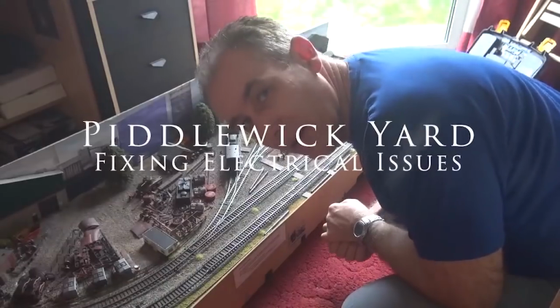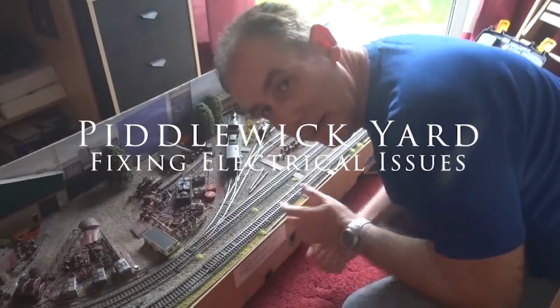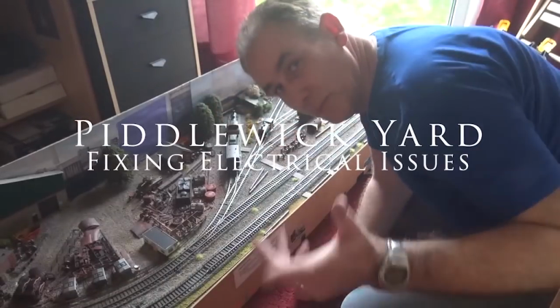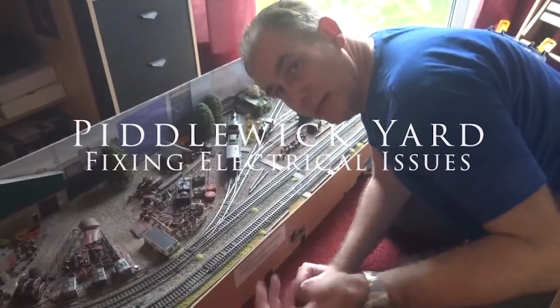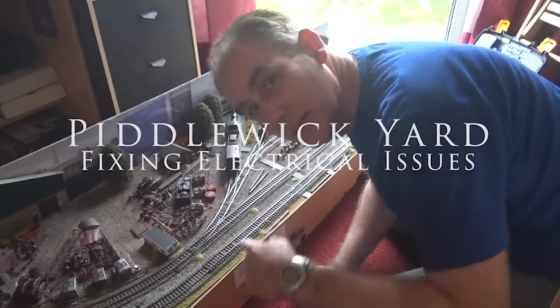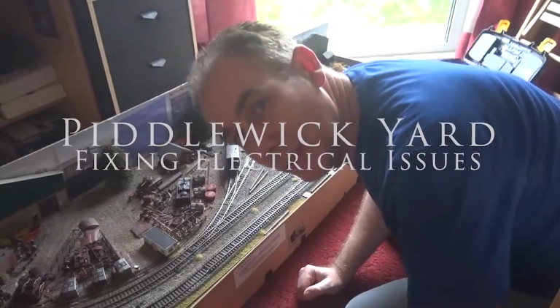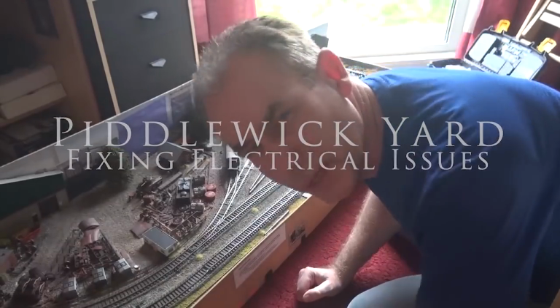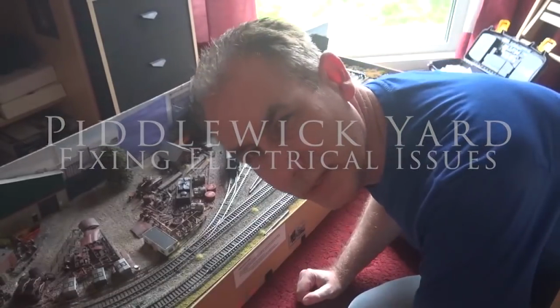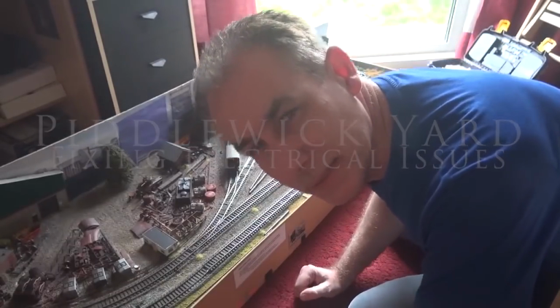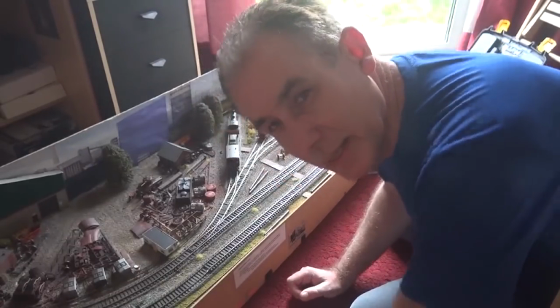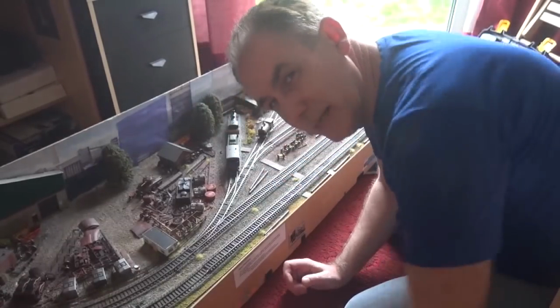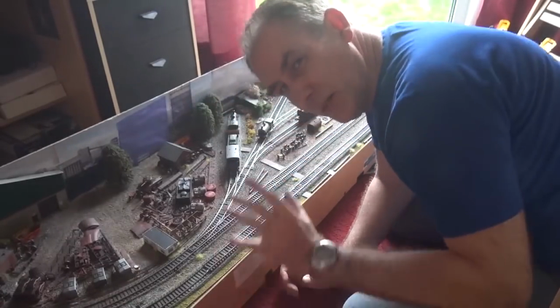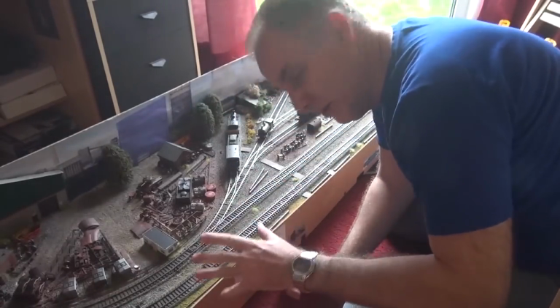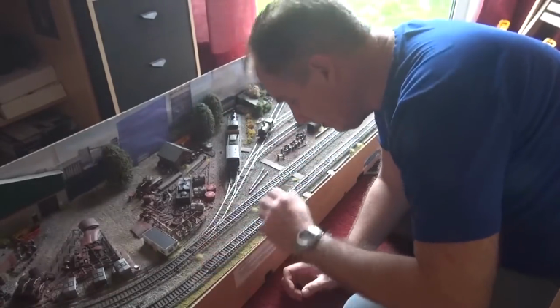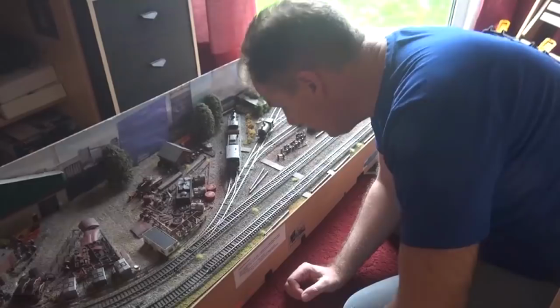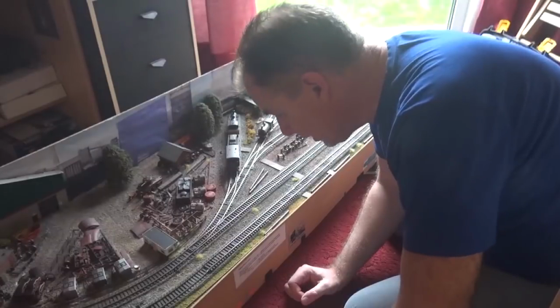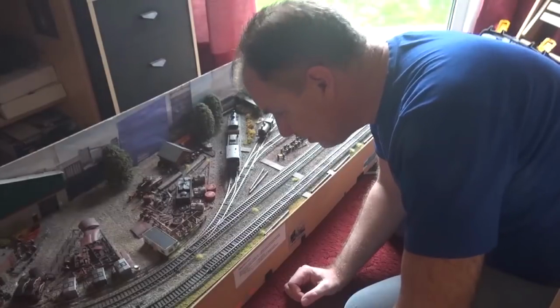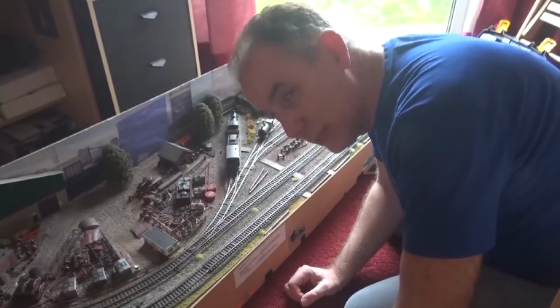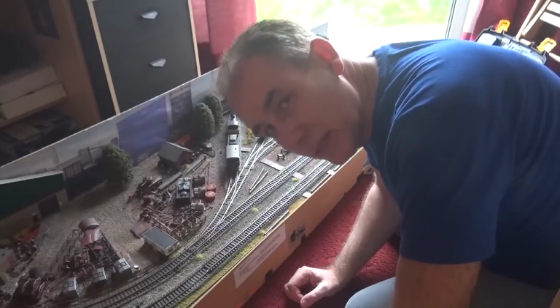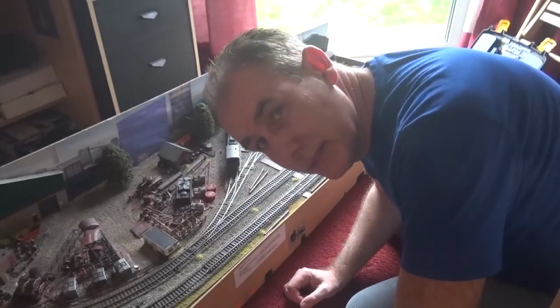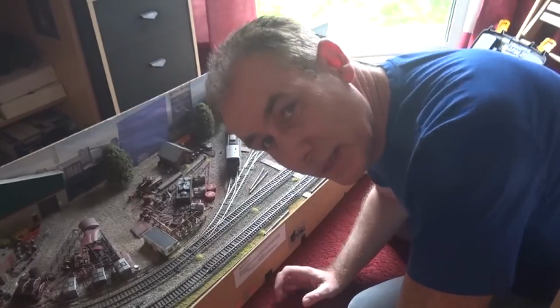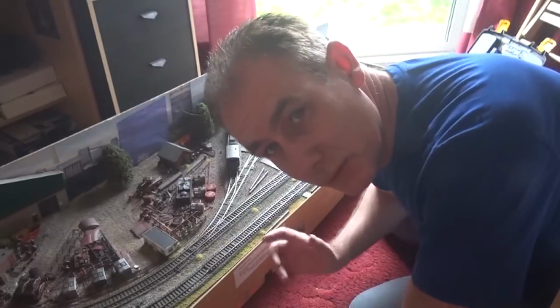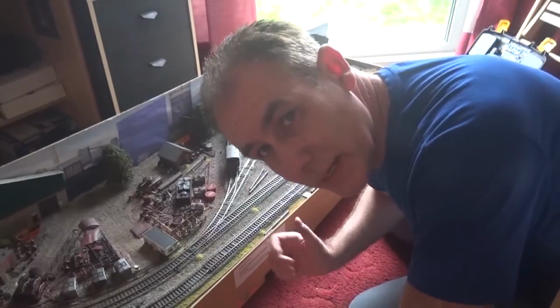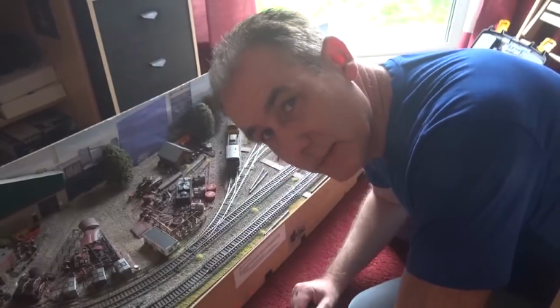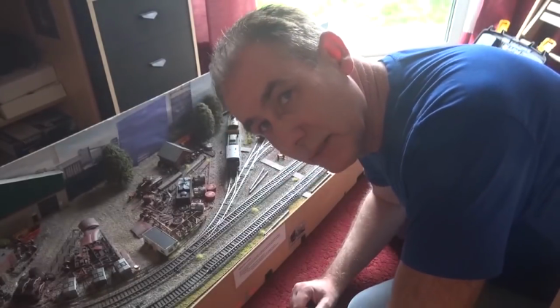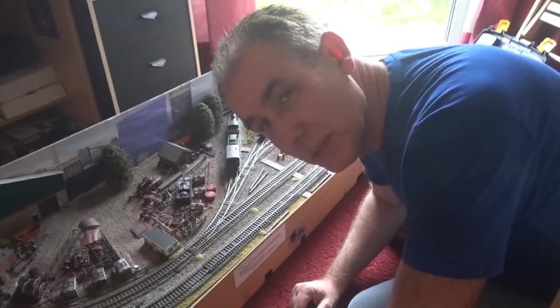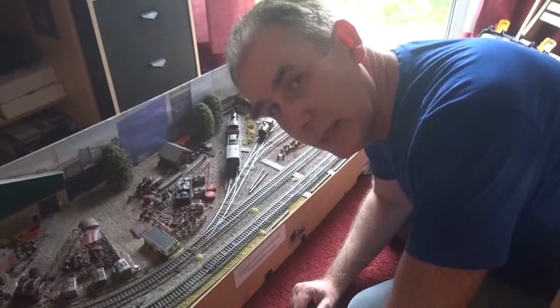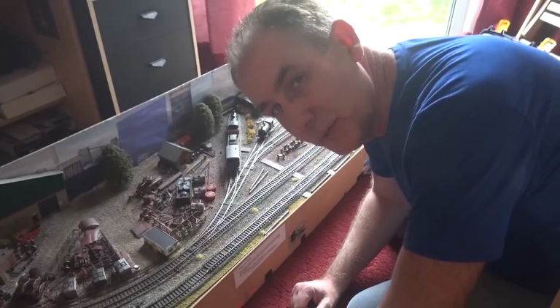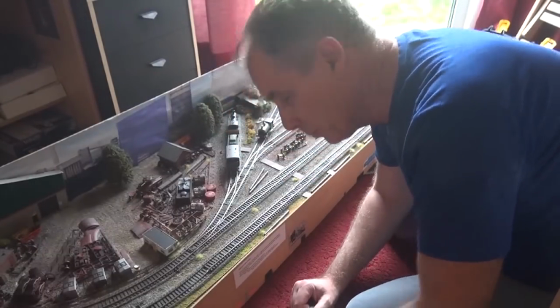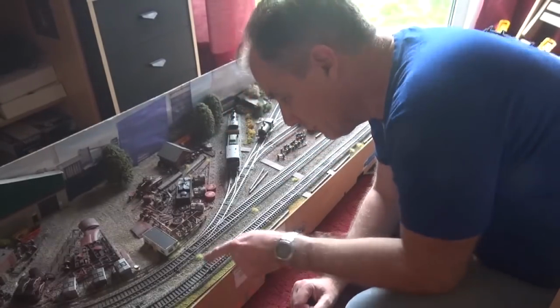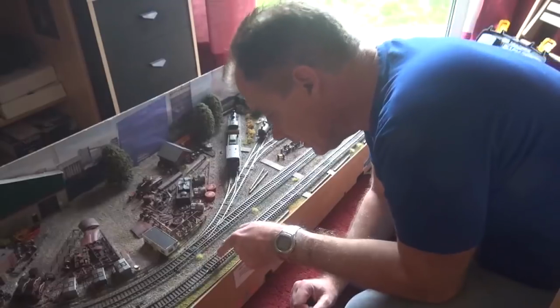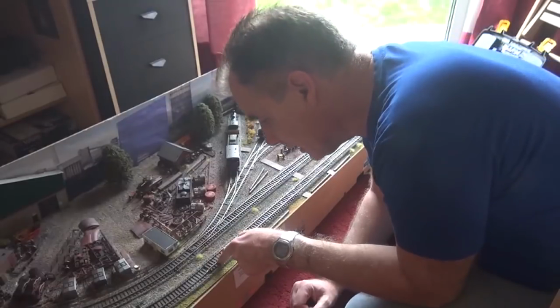Hi, I'm Laurie. This is Piddlewick Yard and it's on the floor in my room because I noticed the other day when I was running it outside there was an electrical problem on this lane.